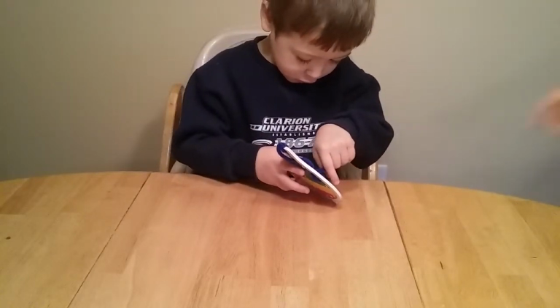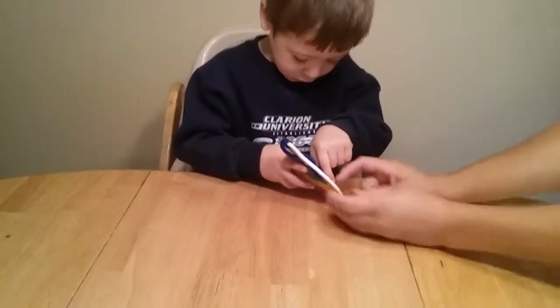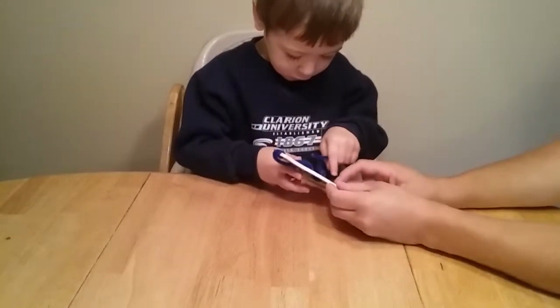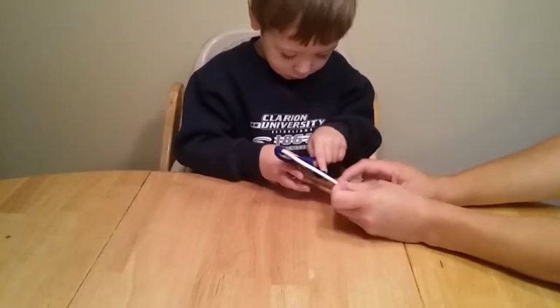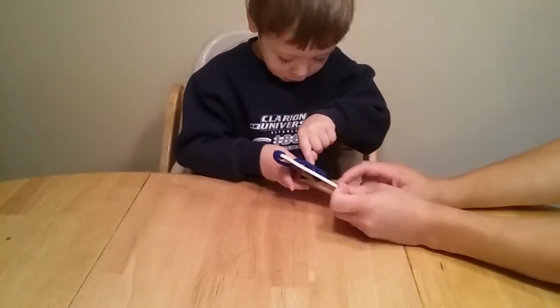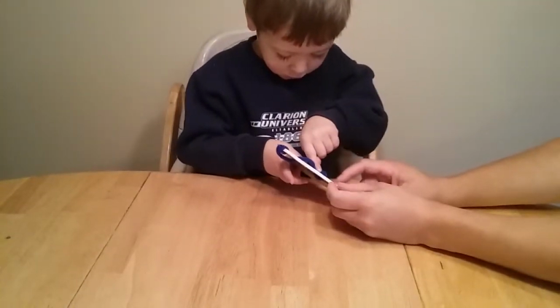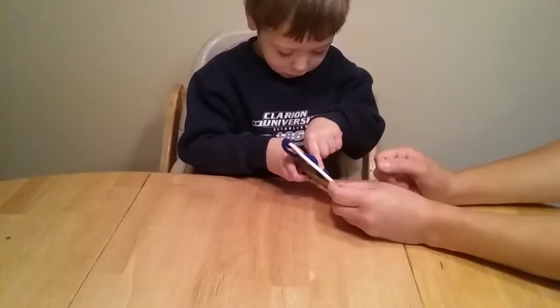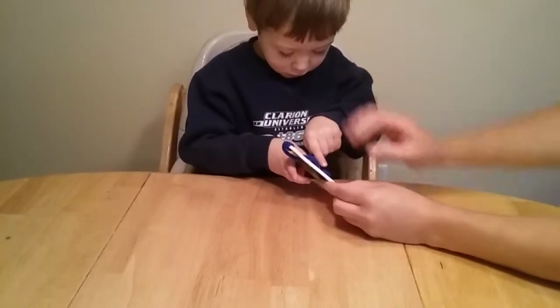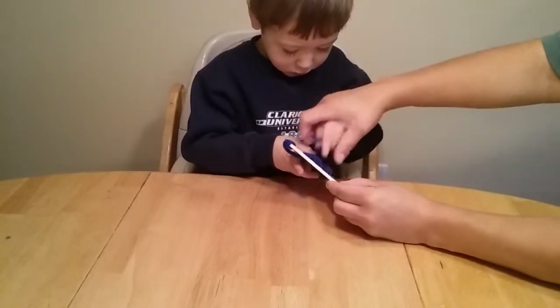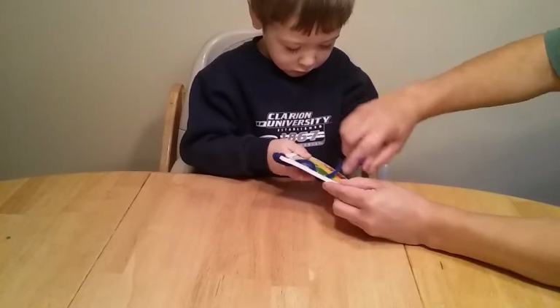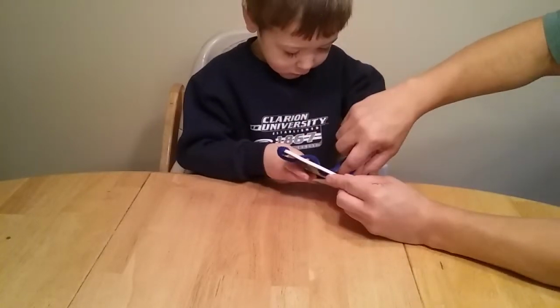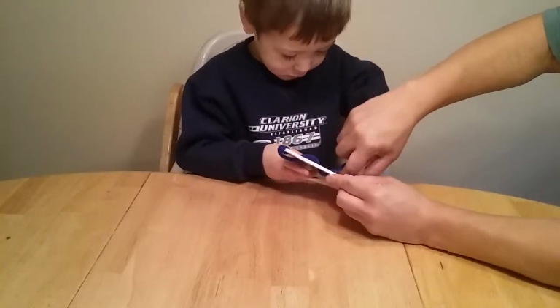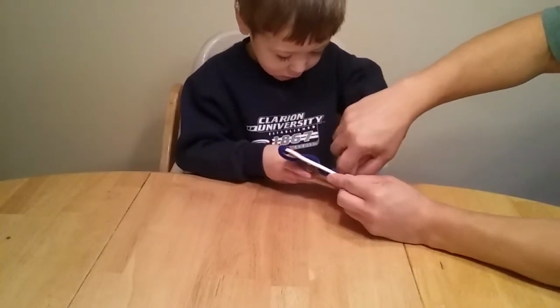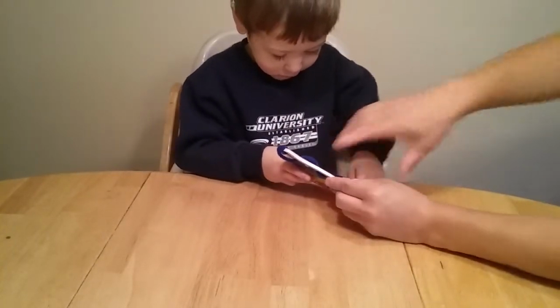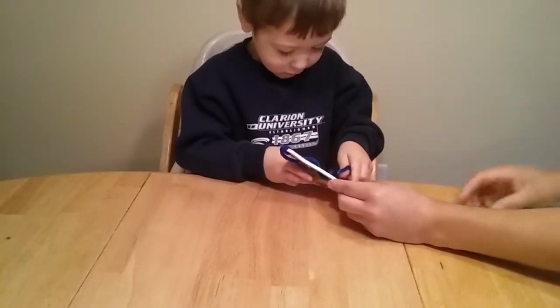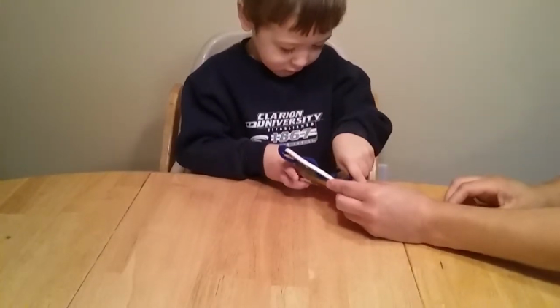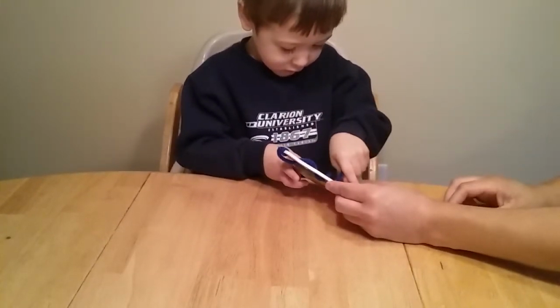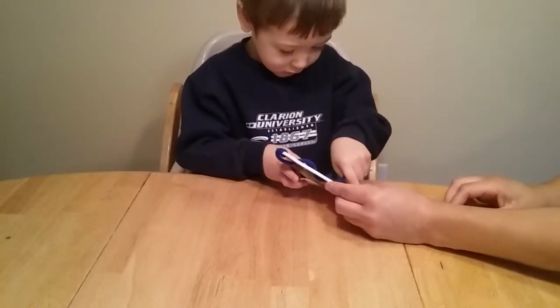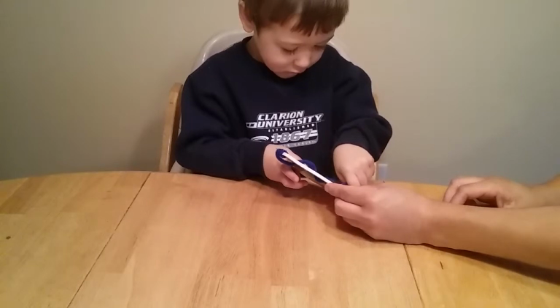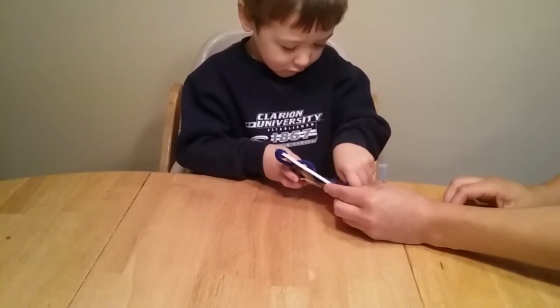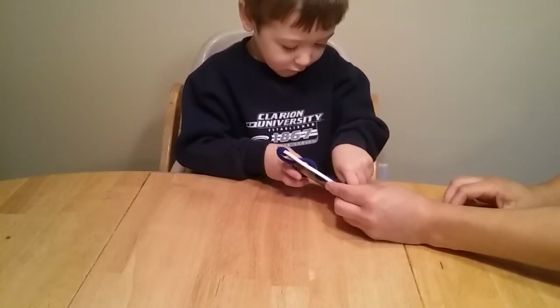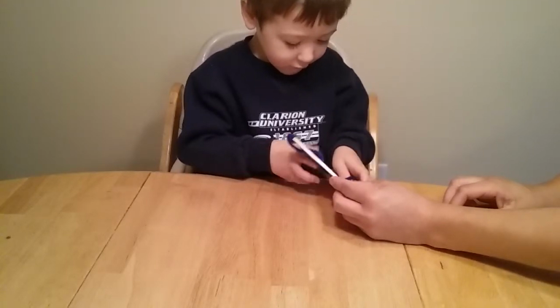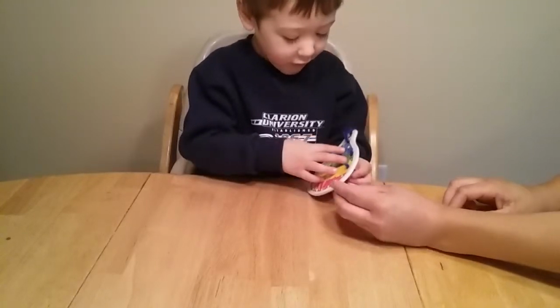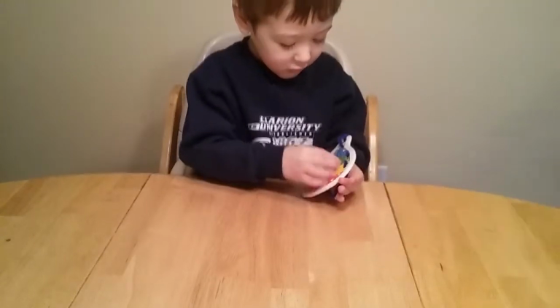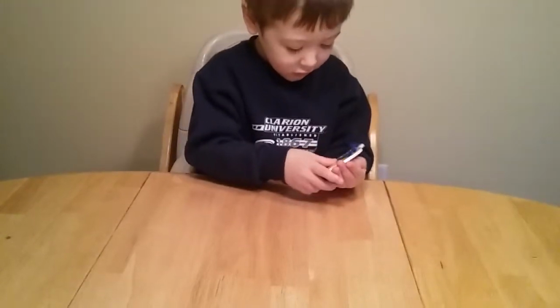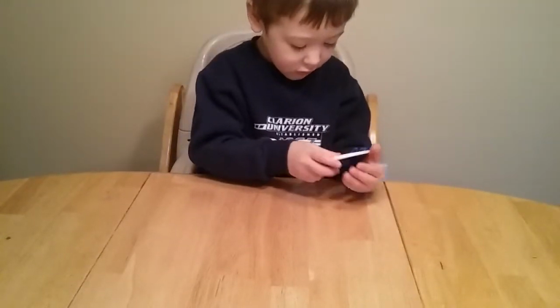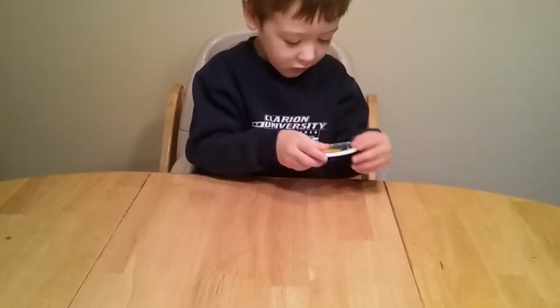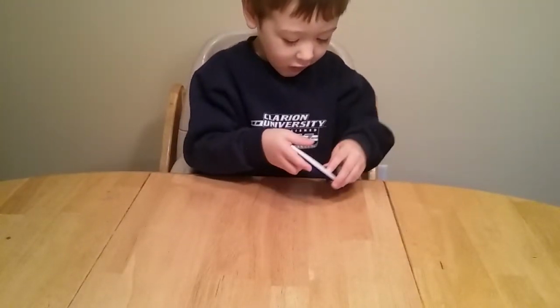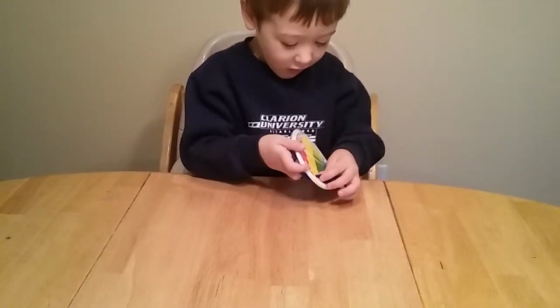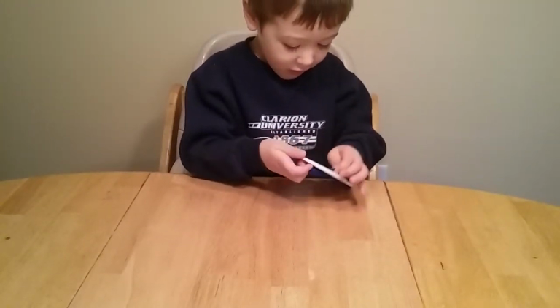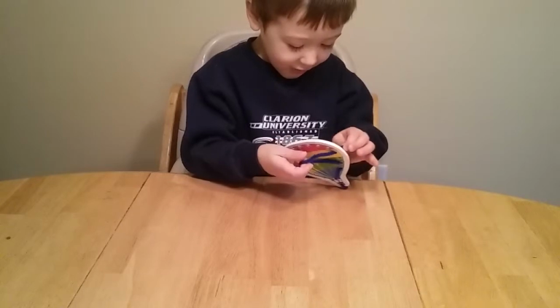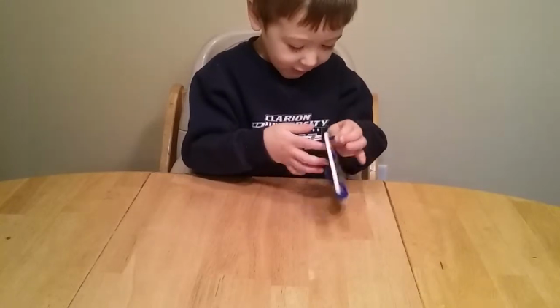In. Right here, right here, buddy. There you go. Pull, pull, pull.